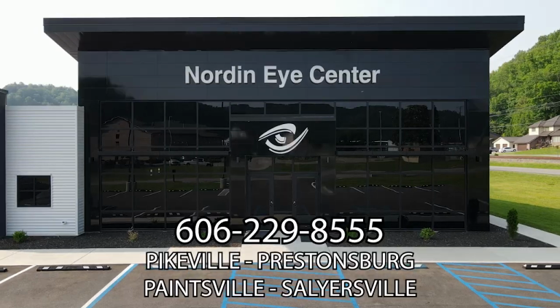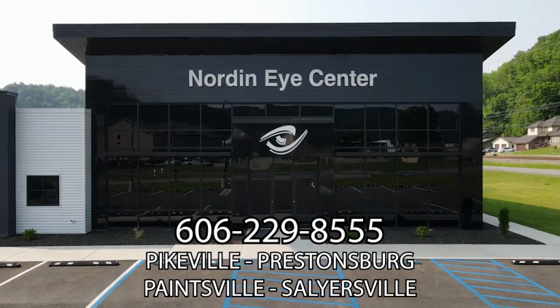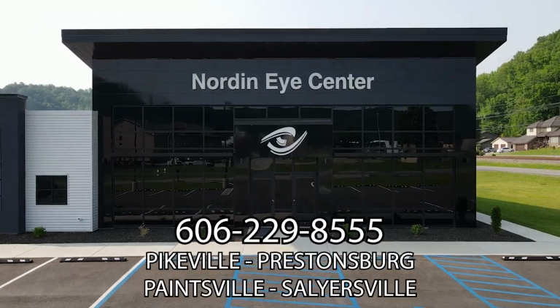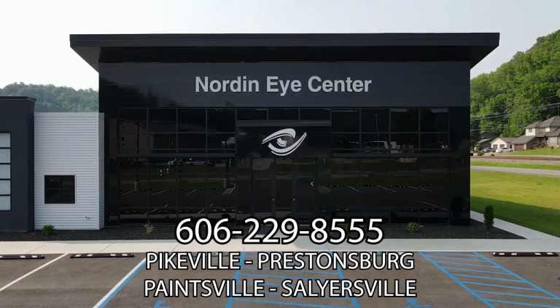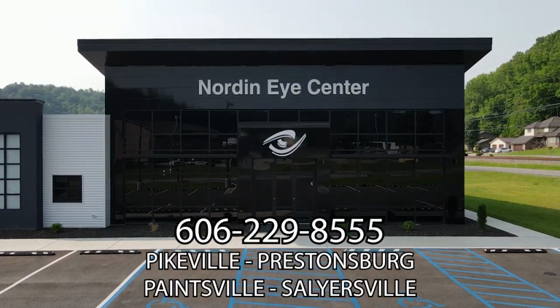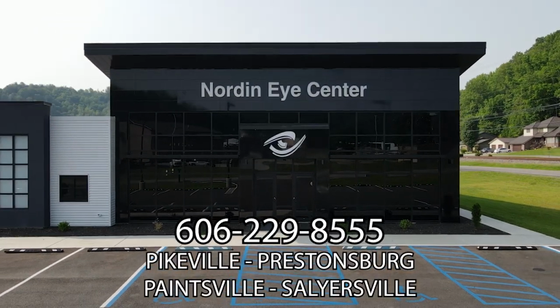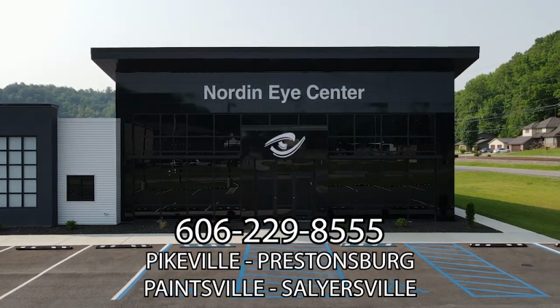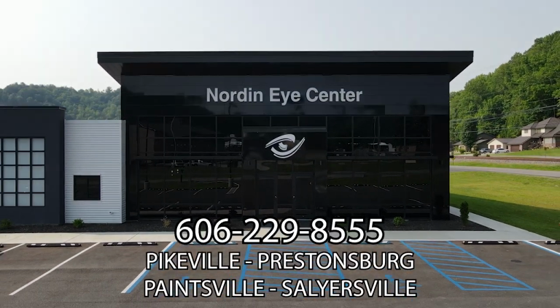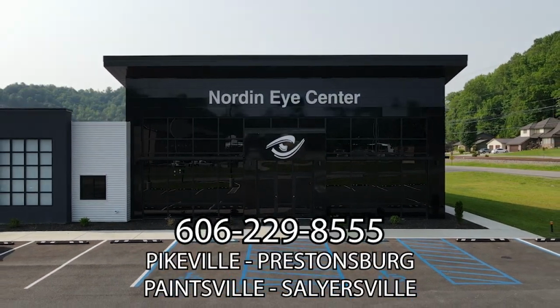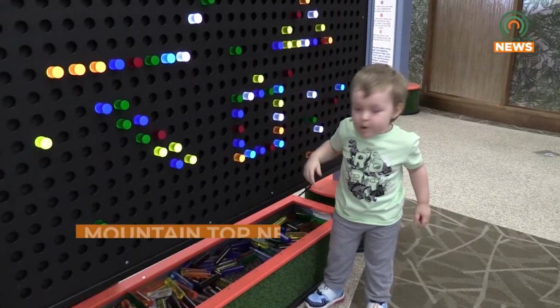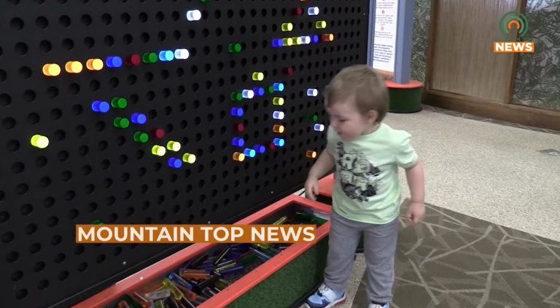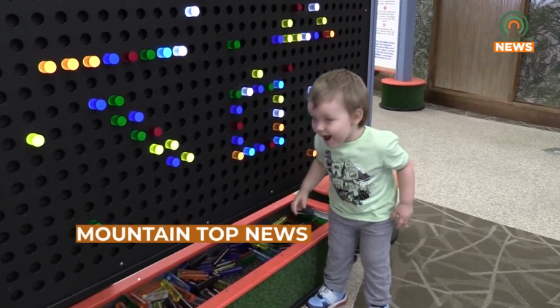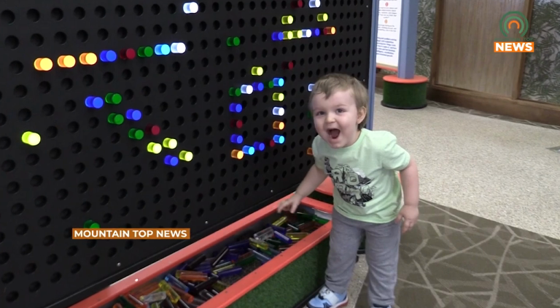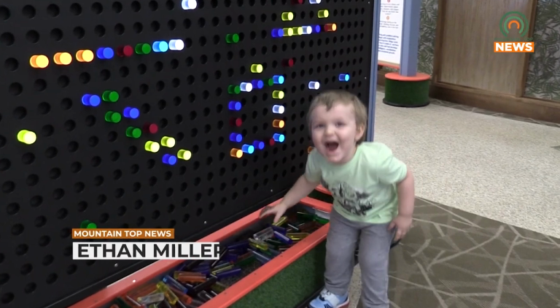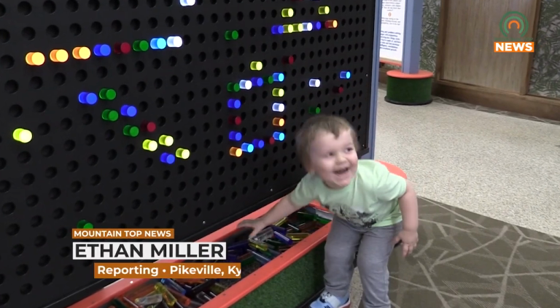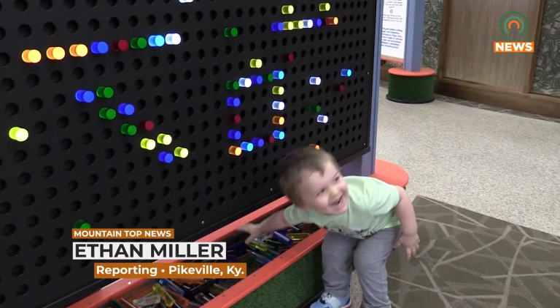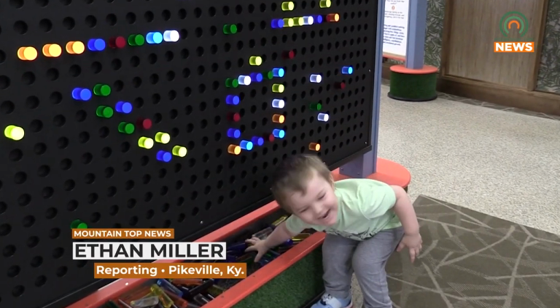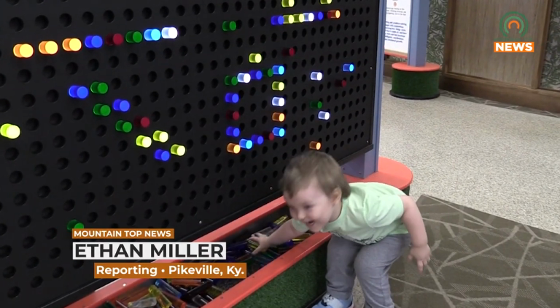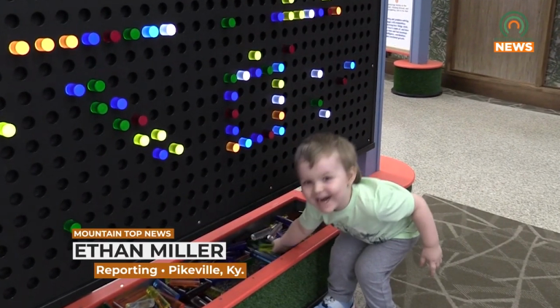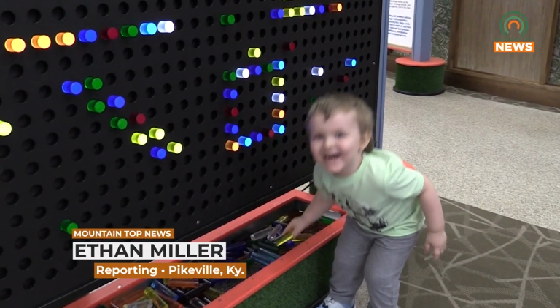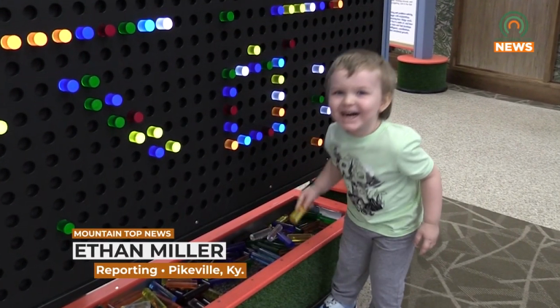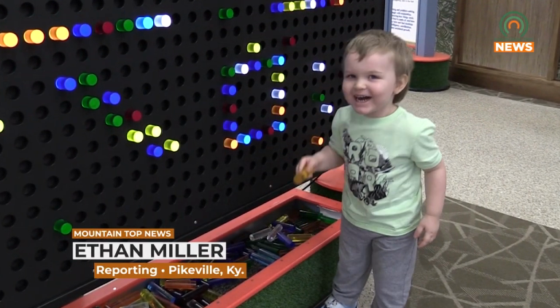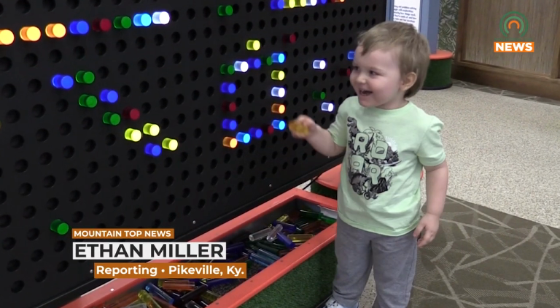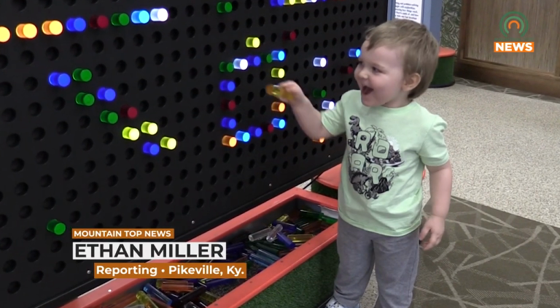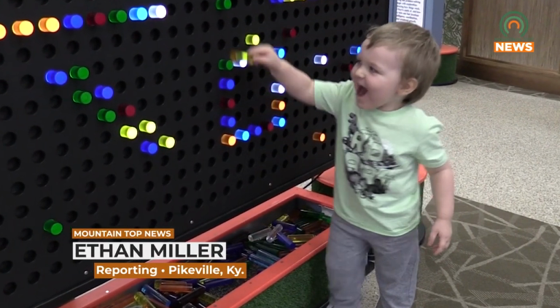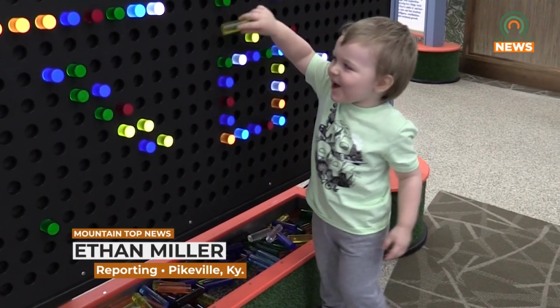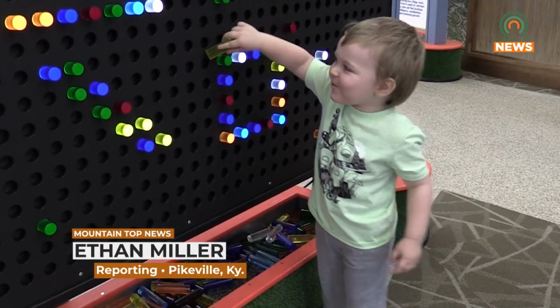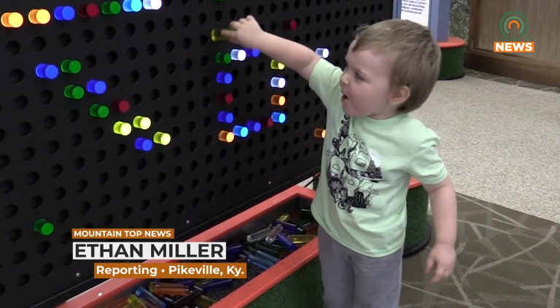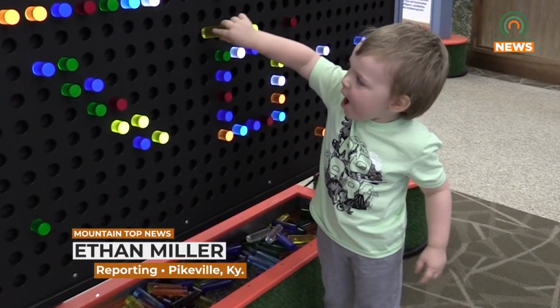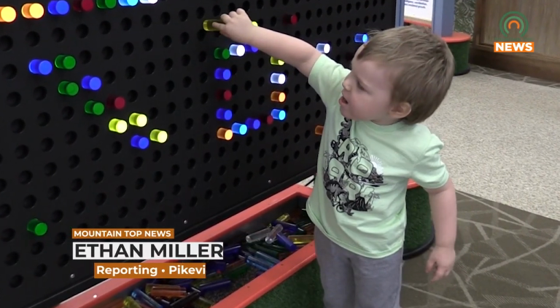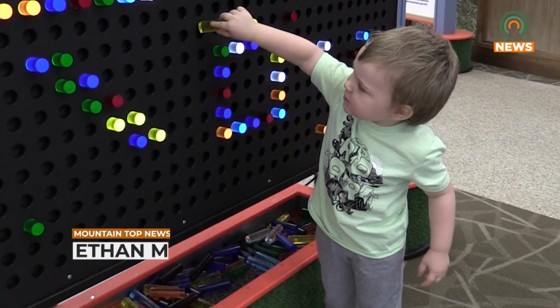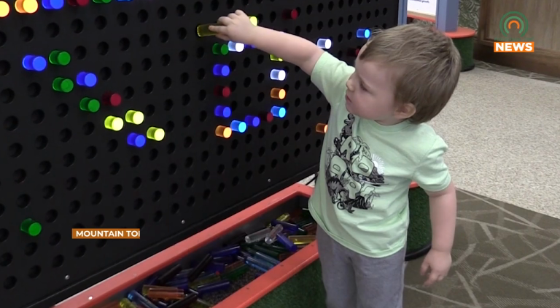Norton Eye Center in Pikeville, next to Tractor Supply. Kentucky Science Center's Science and Play2Go mobile exhibit sparks learning excitement at Pike County Public Library.